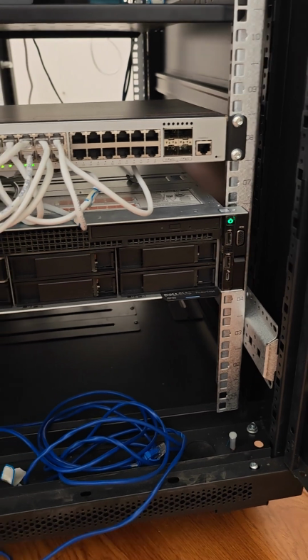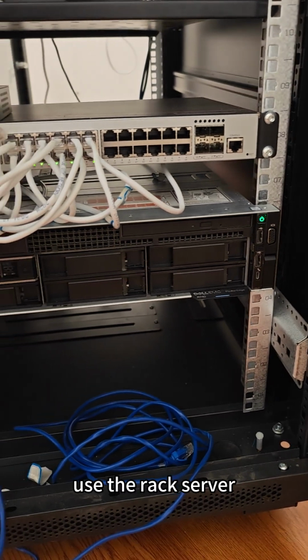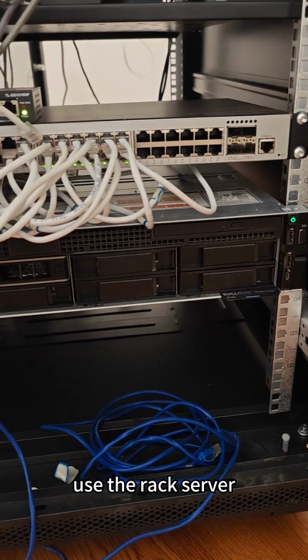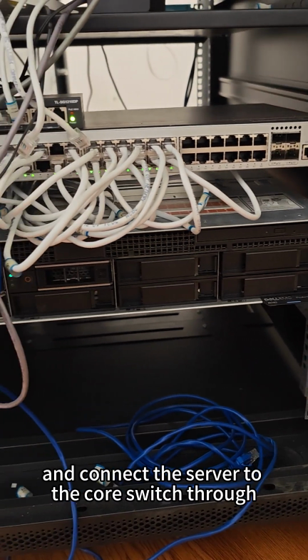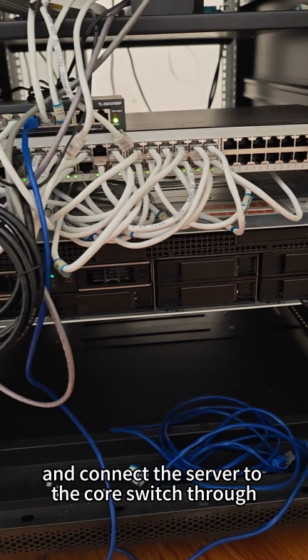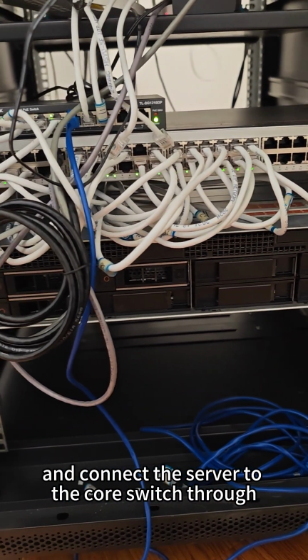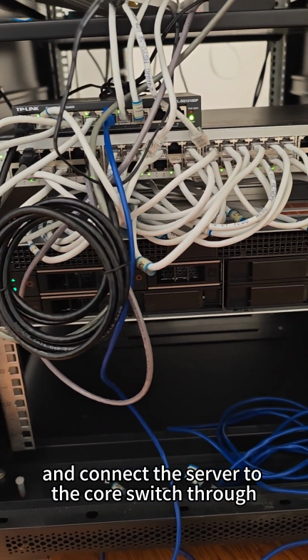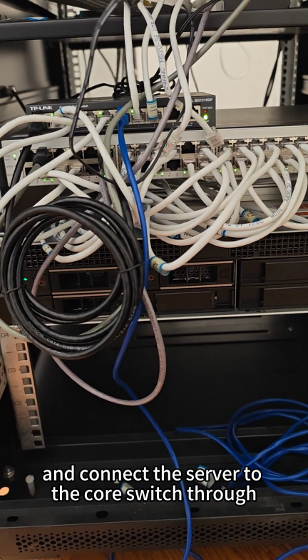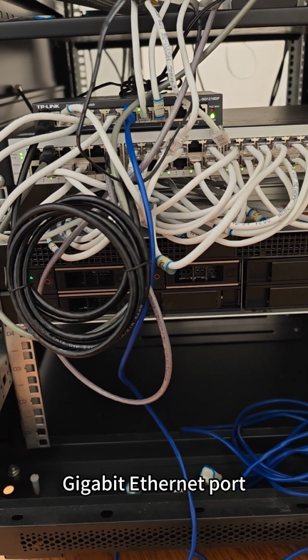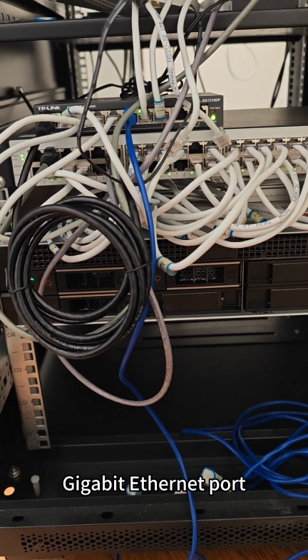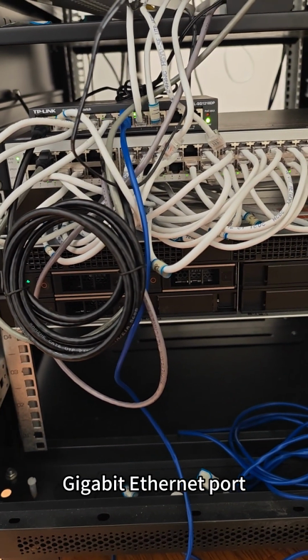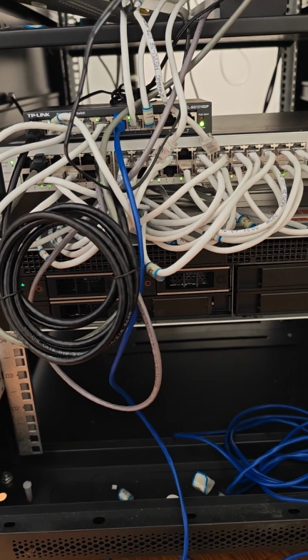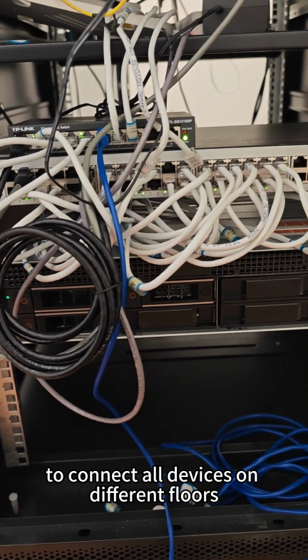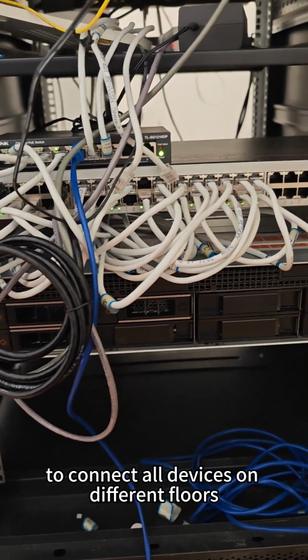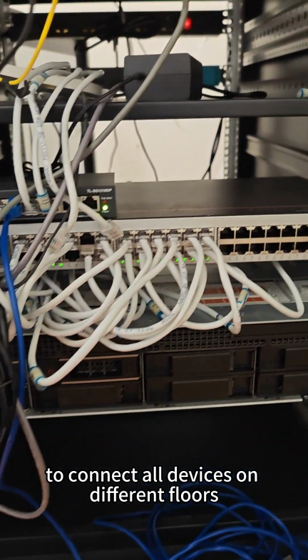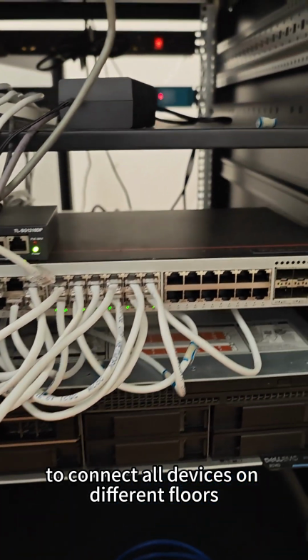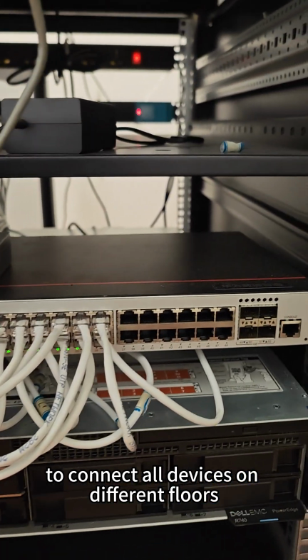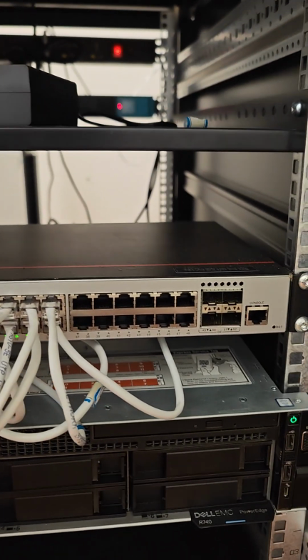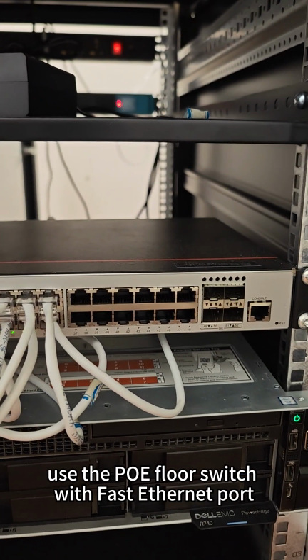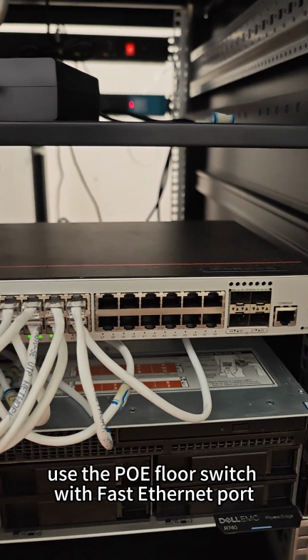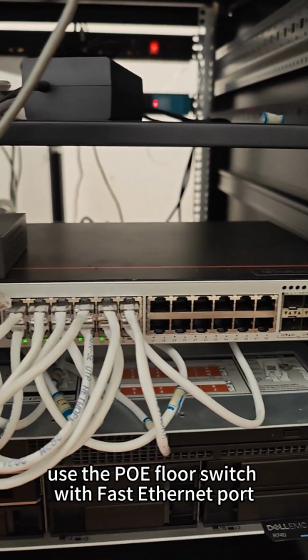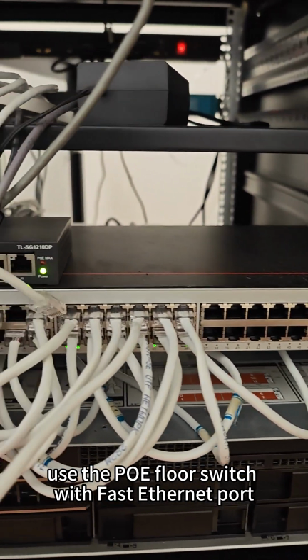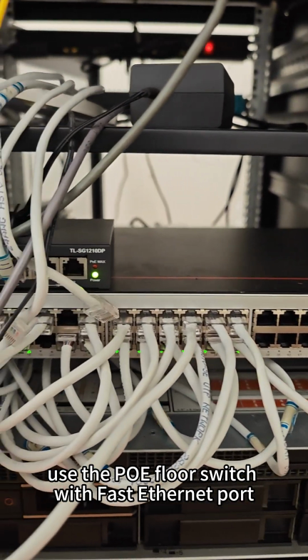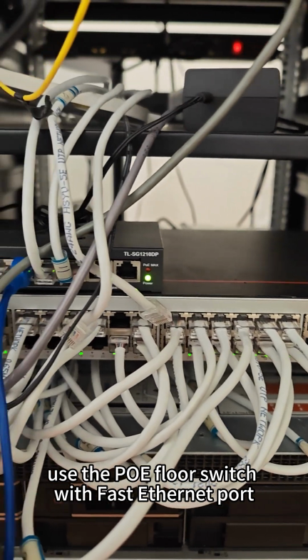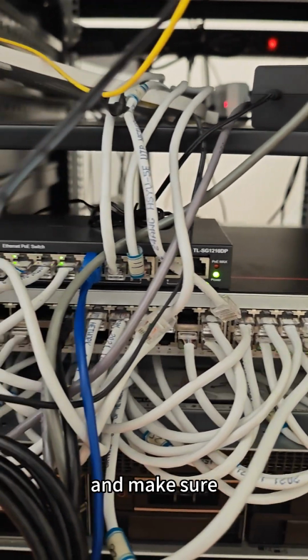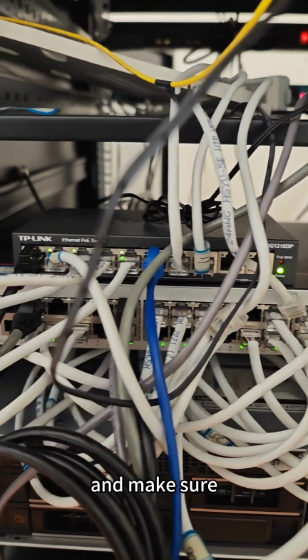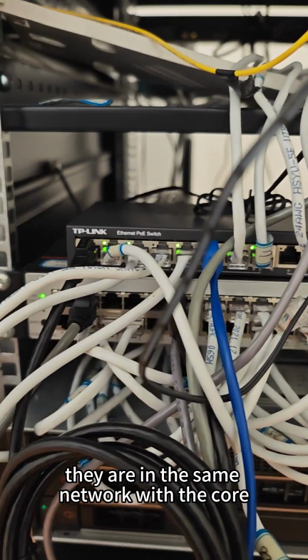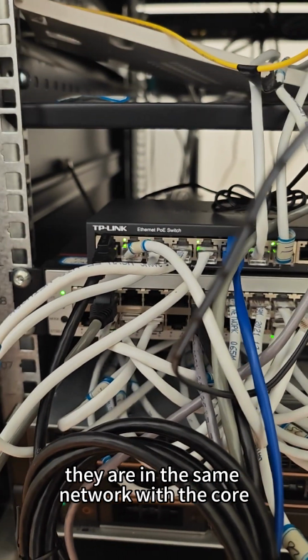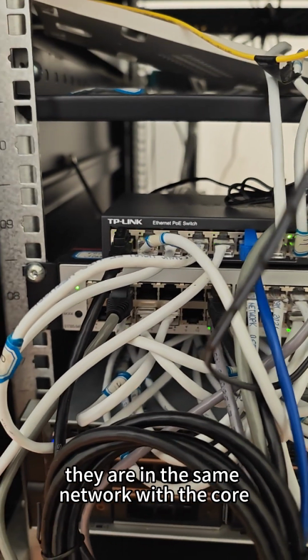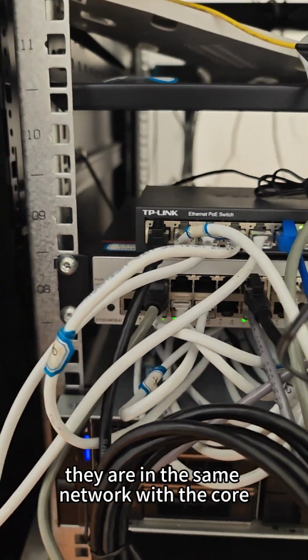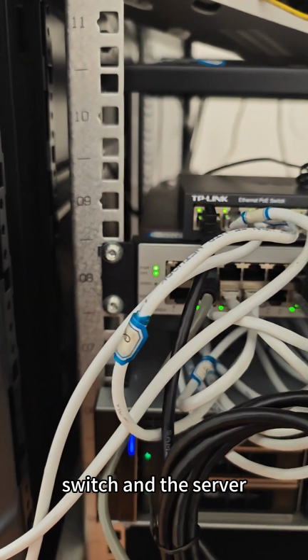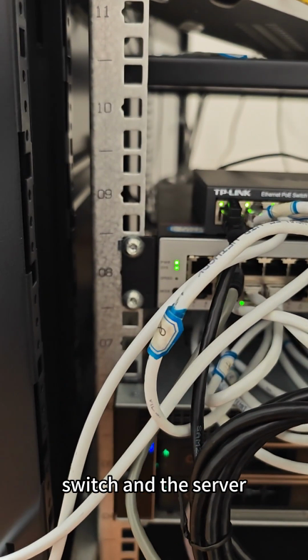Use the RAC server and connect the server to the core switch through a Gigabit Ethernet port. To connect all devices on different floors, use the PoE floor switch with fast Ethernet port and make sure they are in the same network with the core switch and the server.